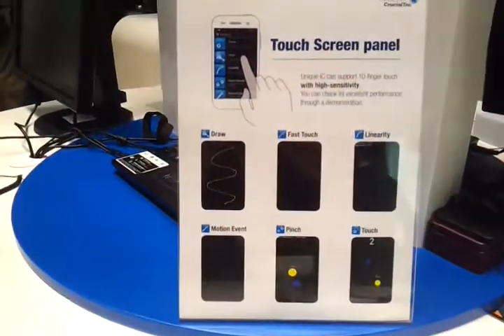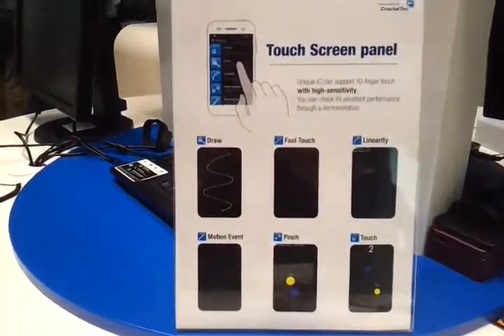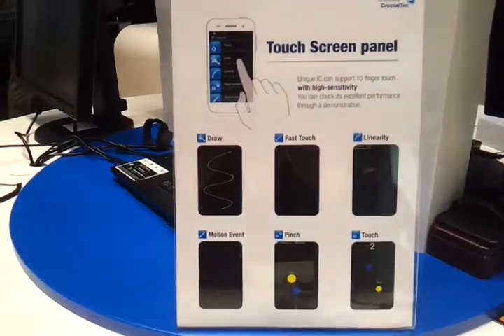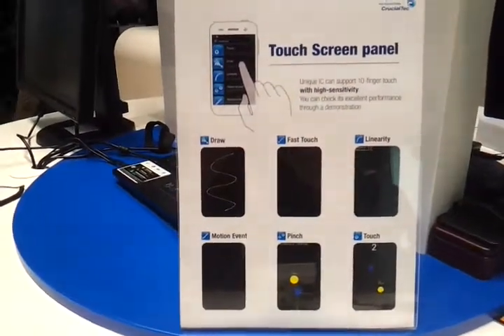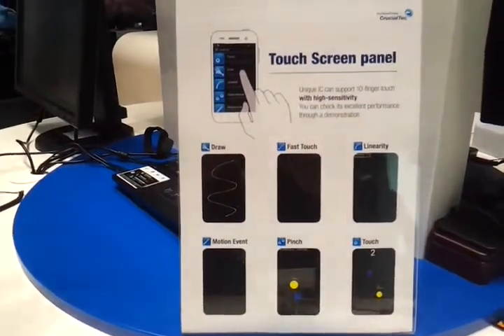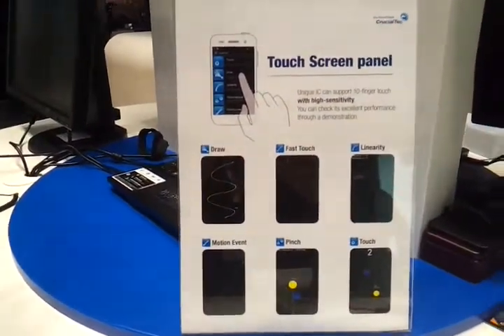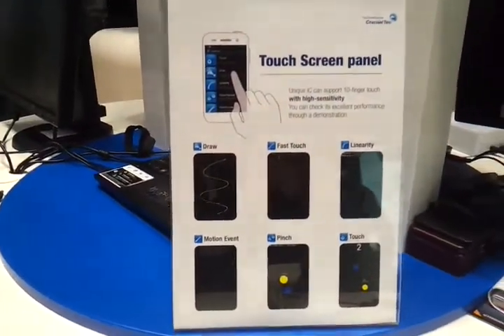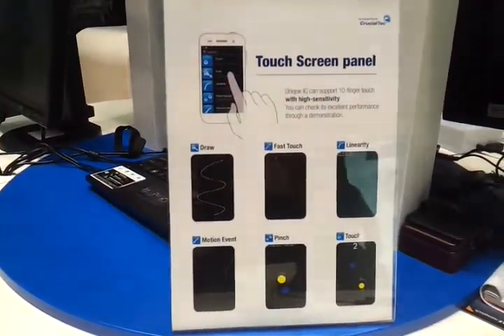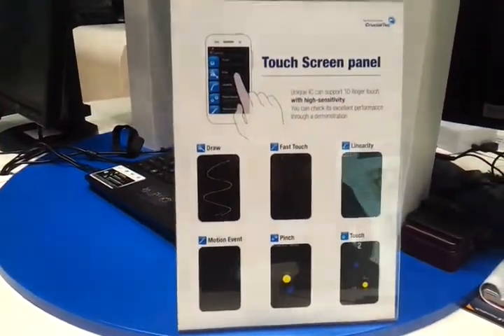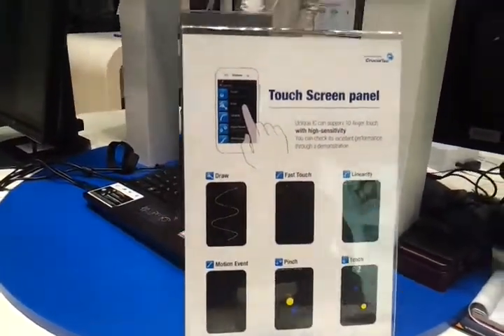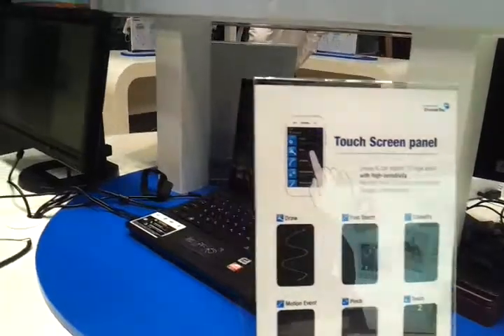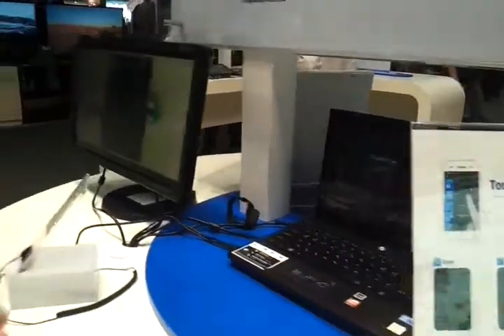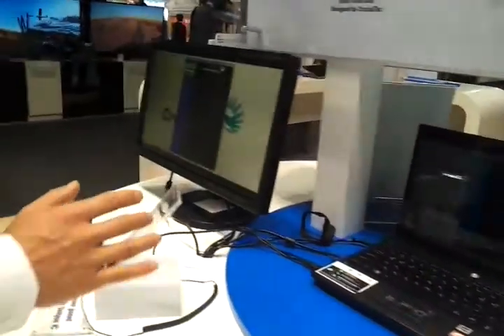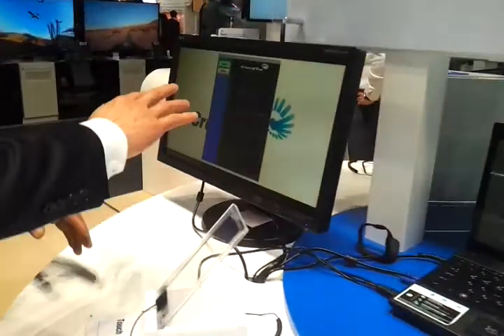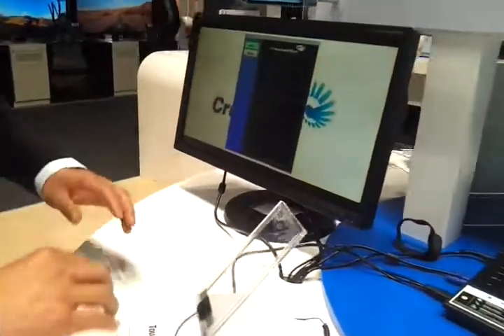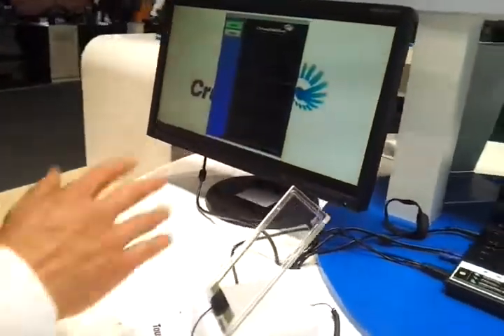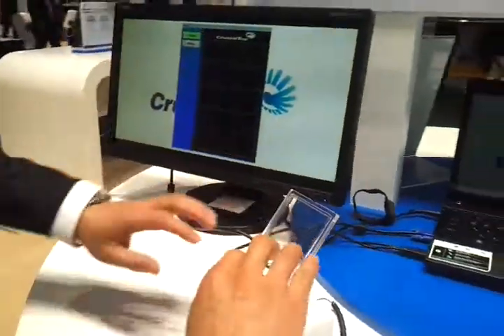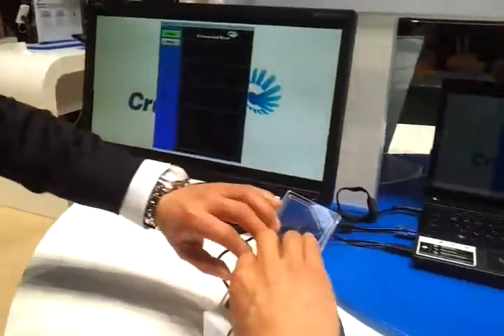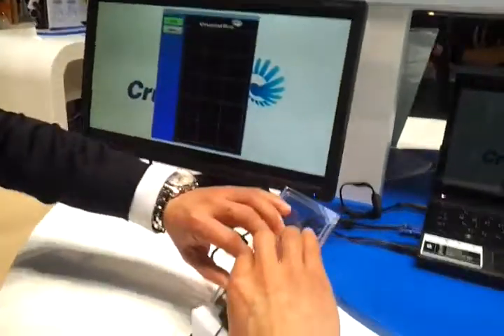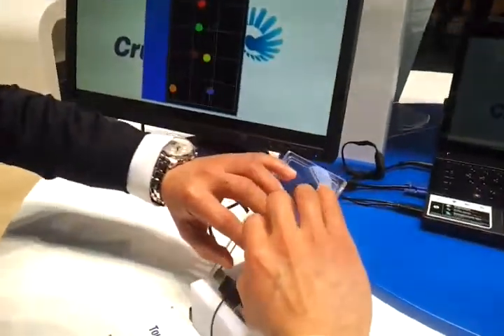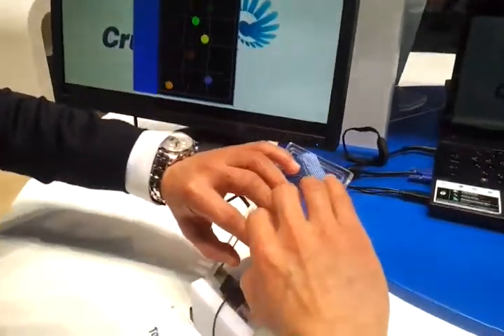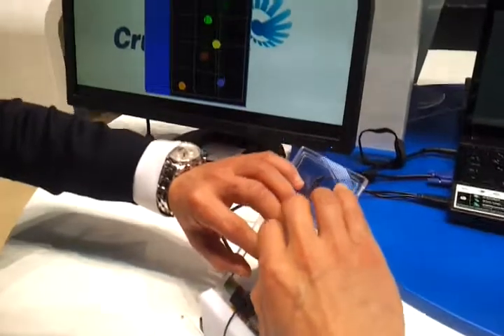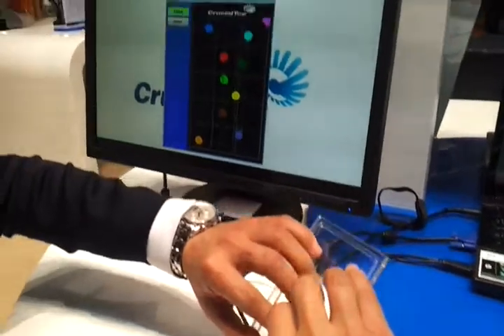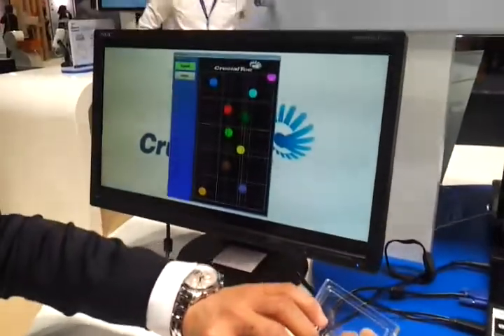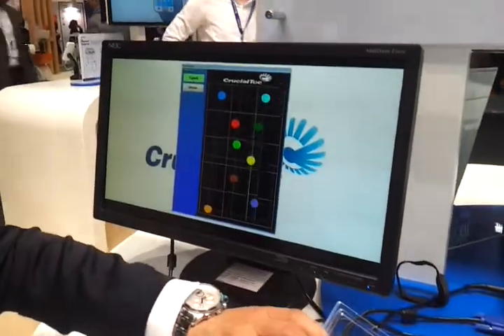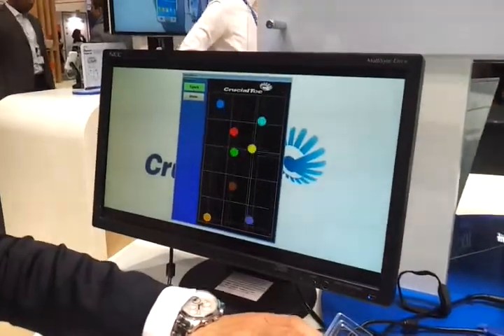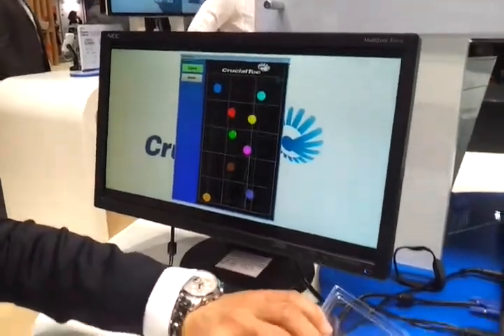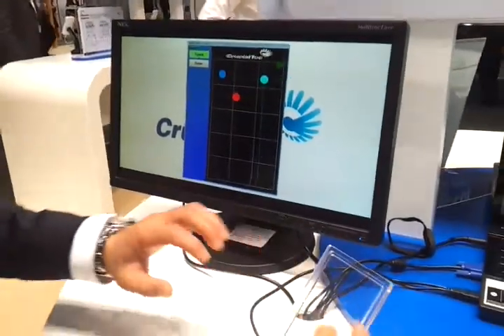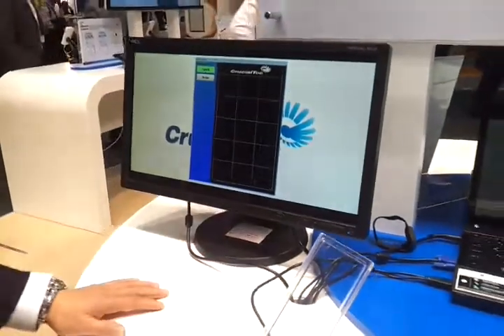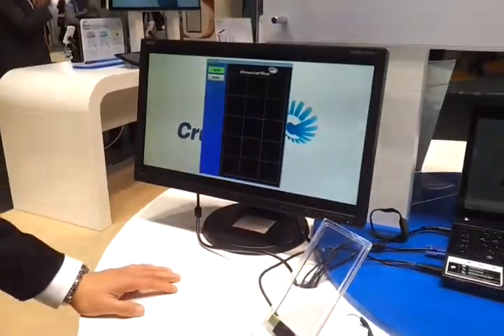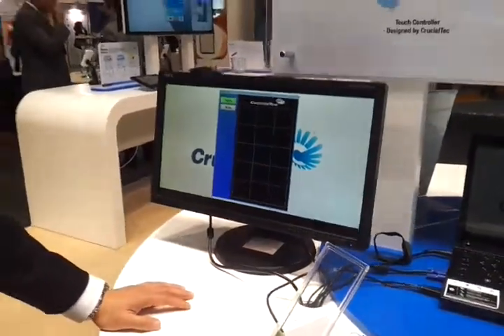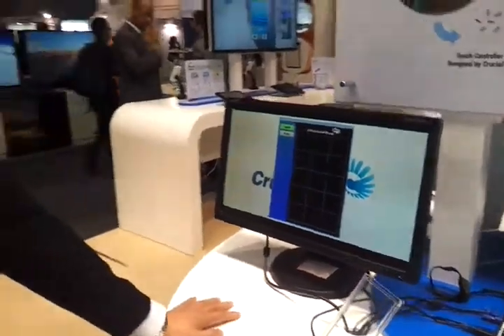And the other thing is to realize one solution together. Basically we can support 10 finger touch. This is the minimum one. More than 10 fingers, yes, we can support.